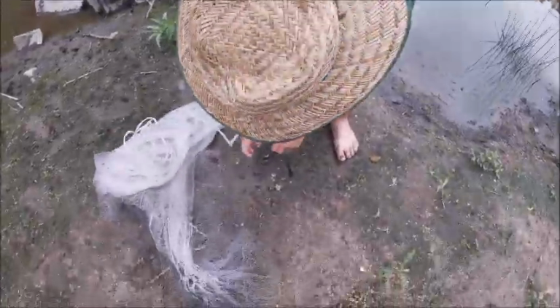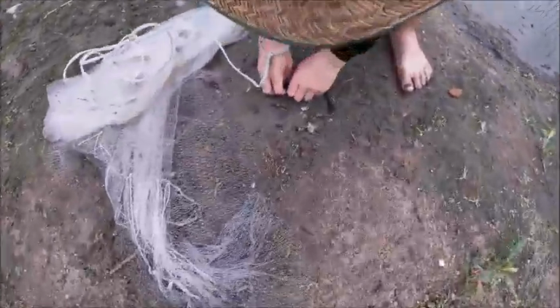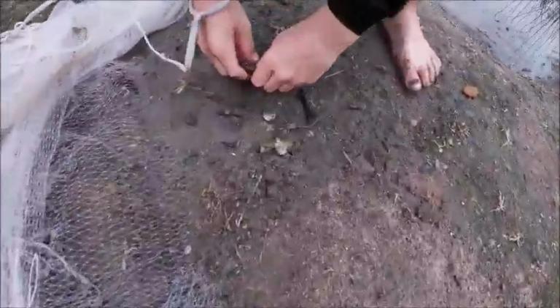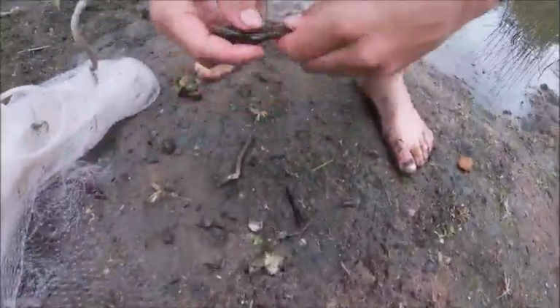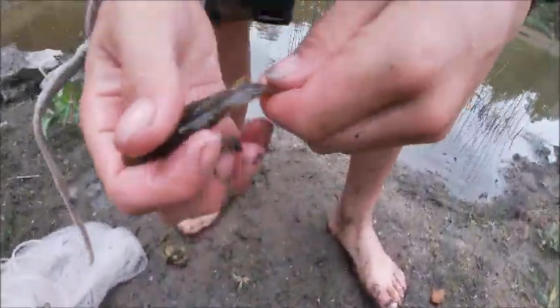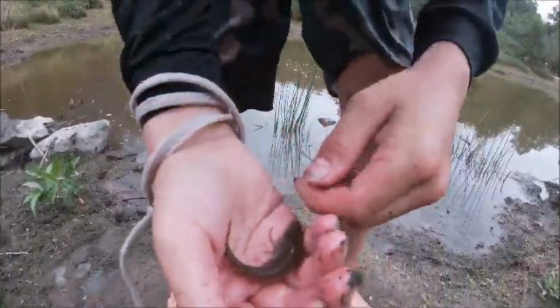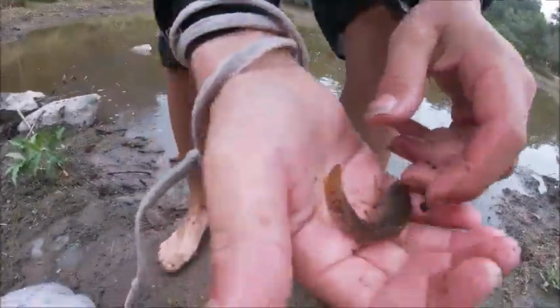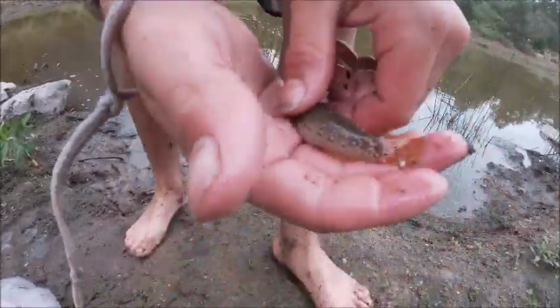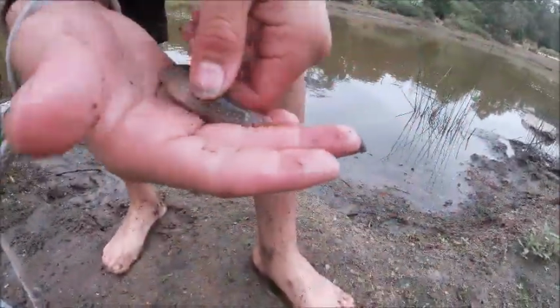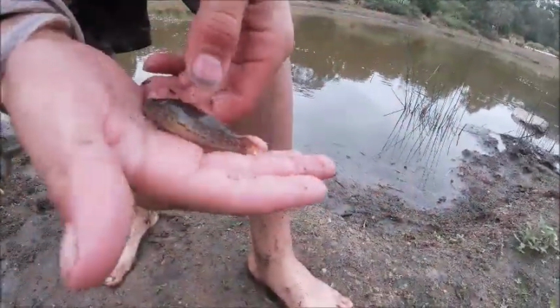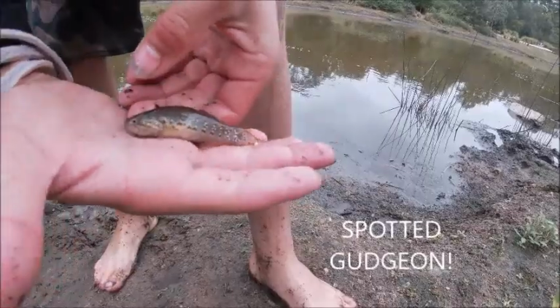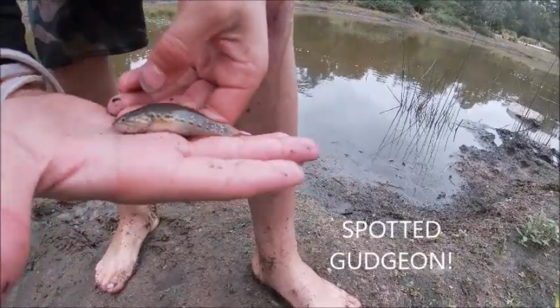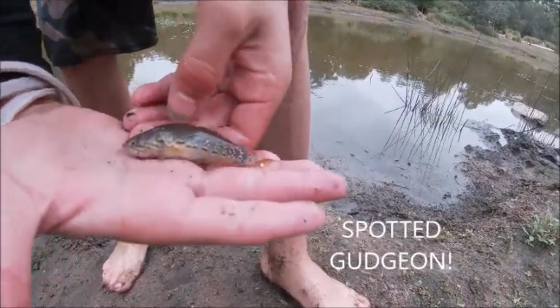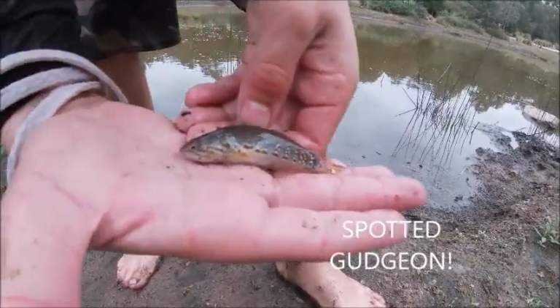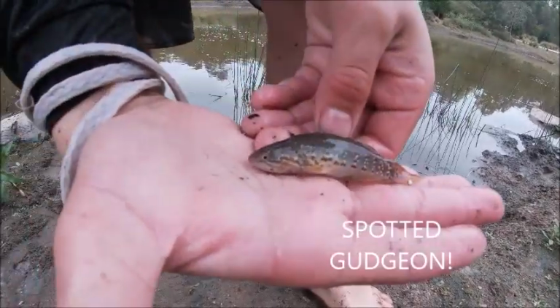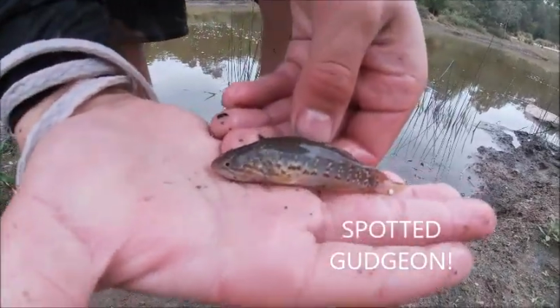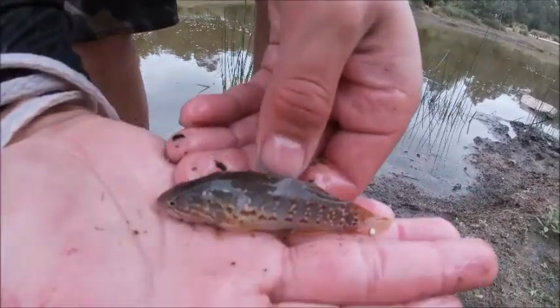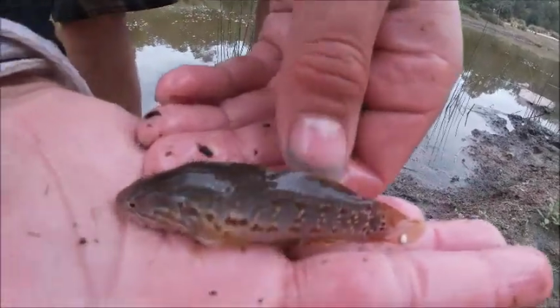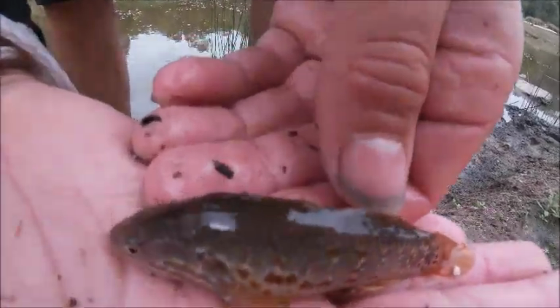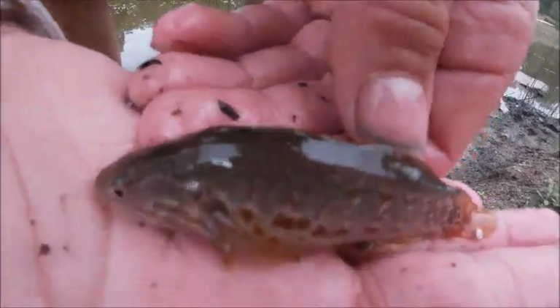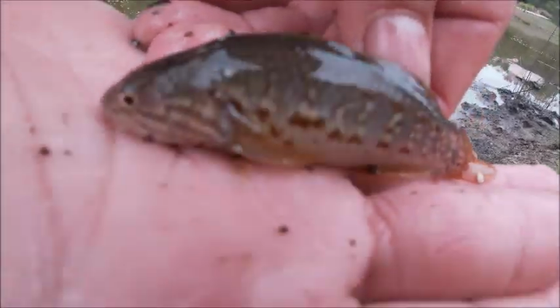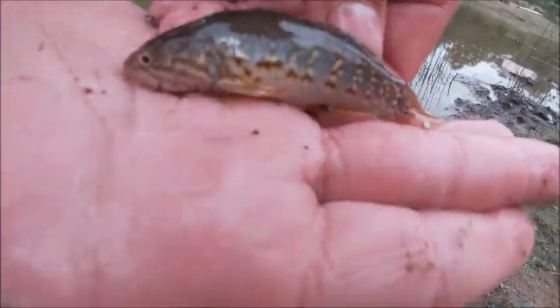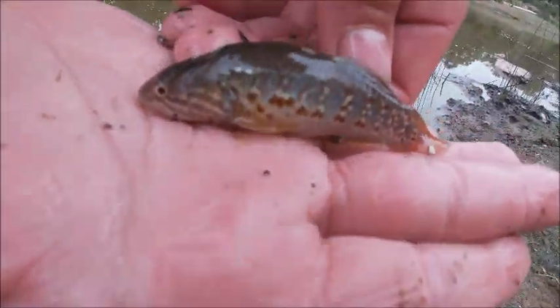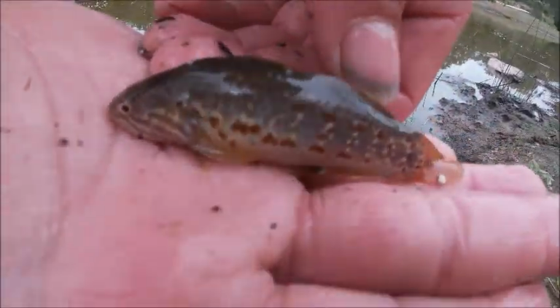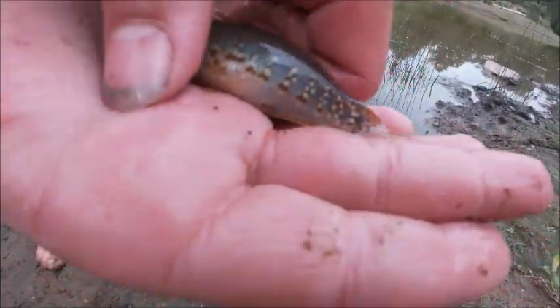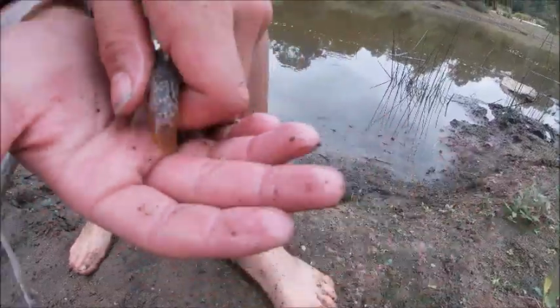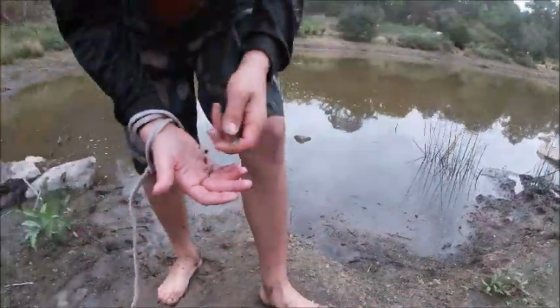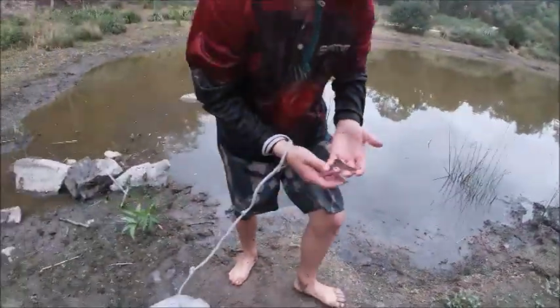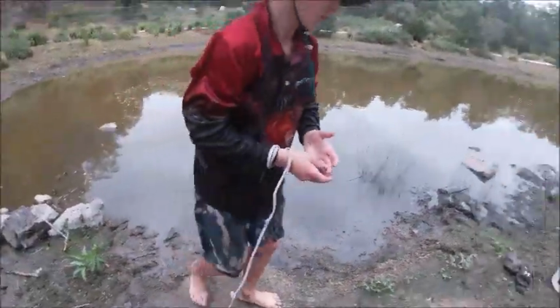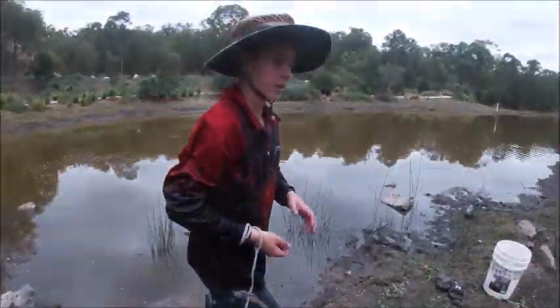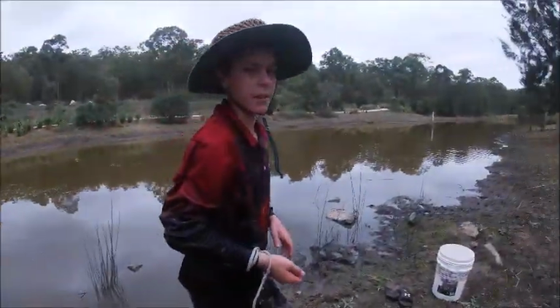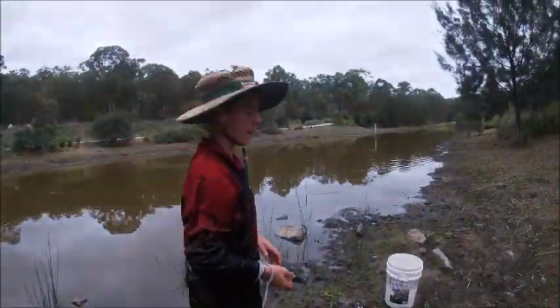This is a native fish species — this is called the gudgeon. As you can see, he's got the nice colours on him. That's a fish that we want to save out of here.